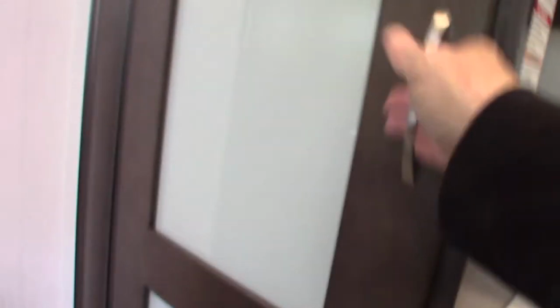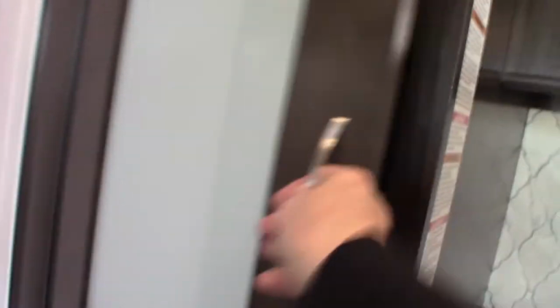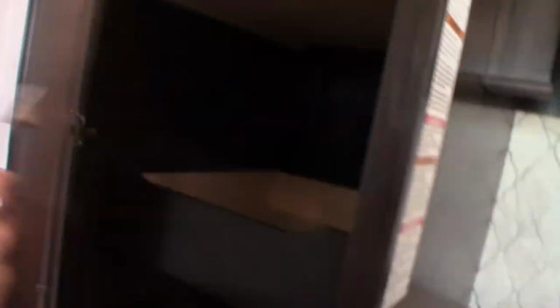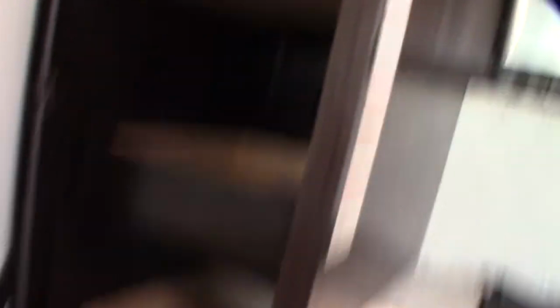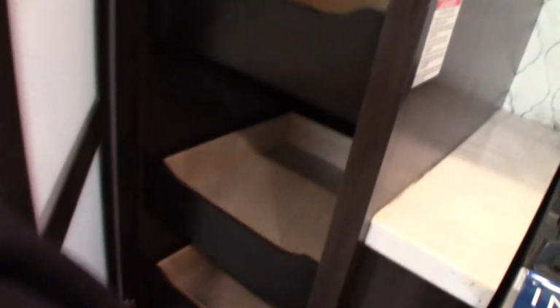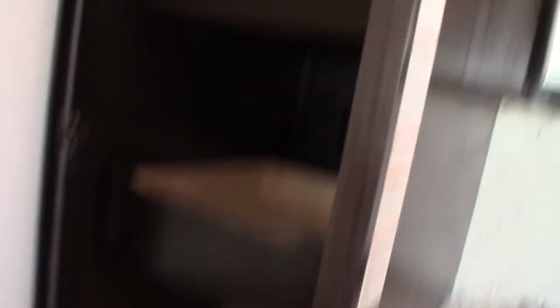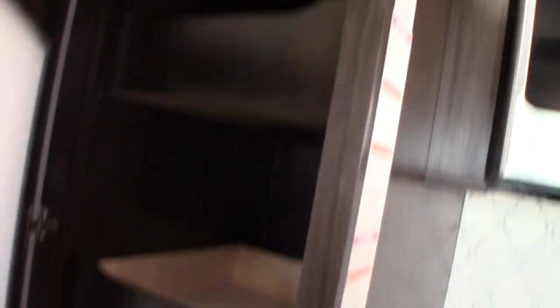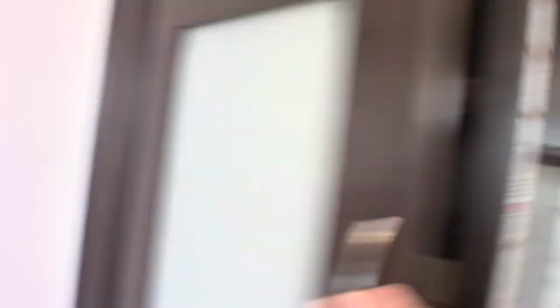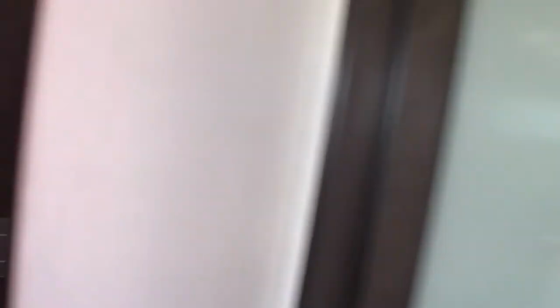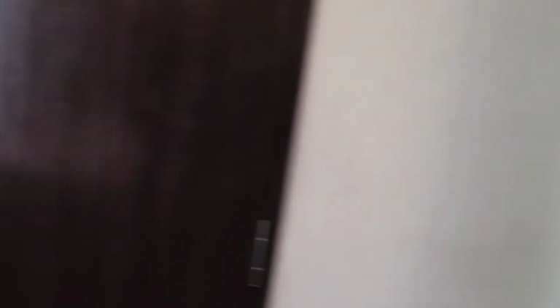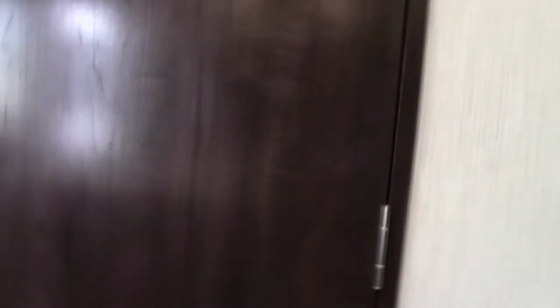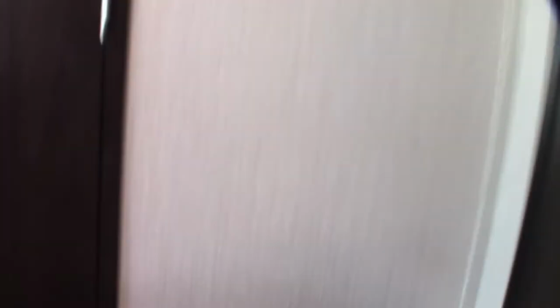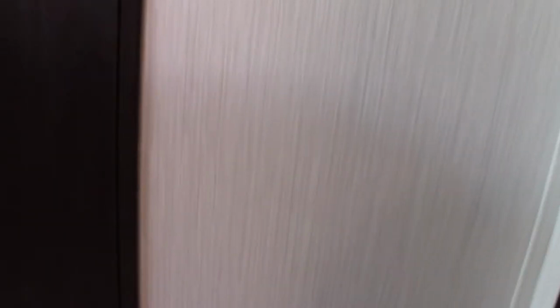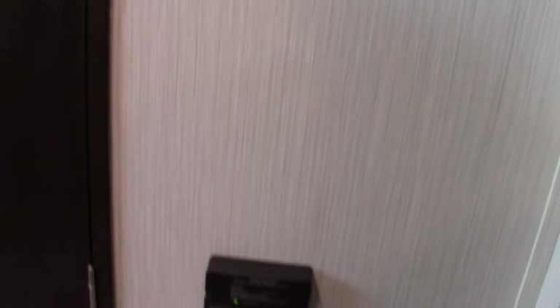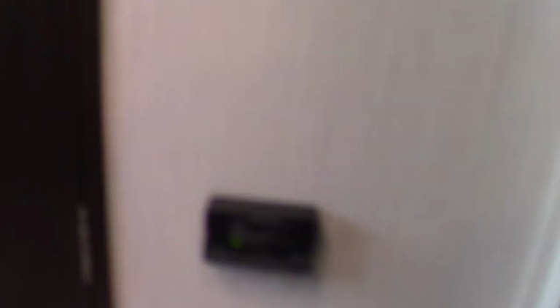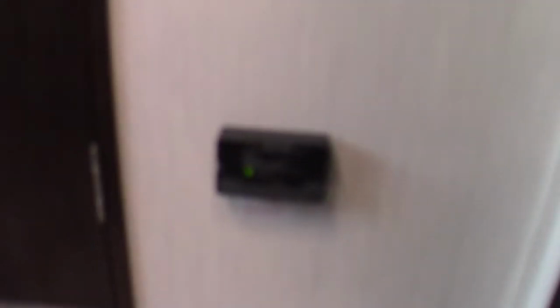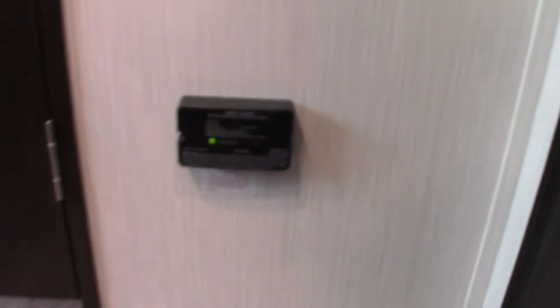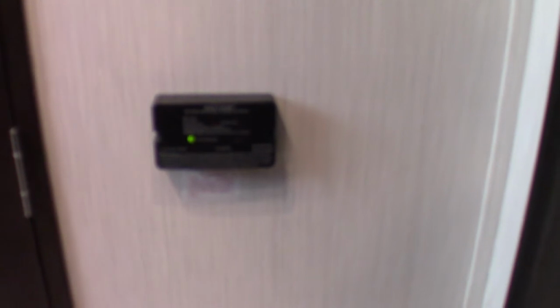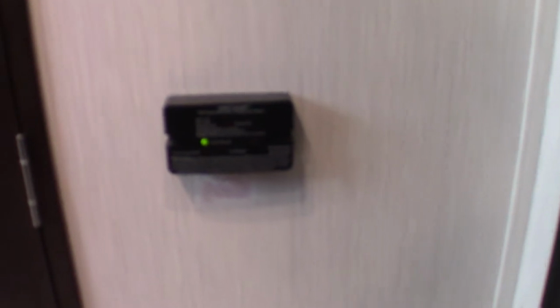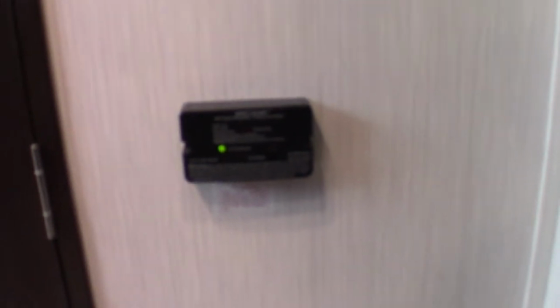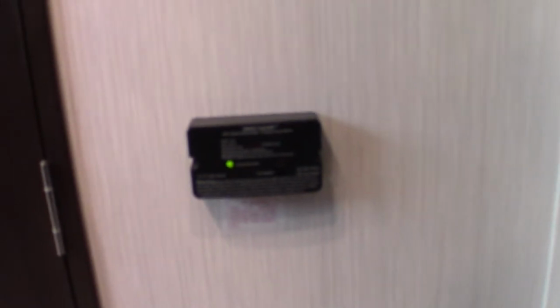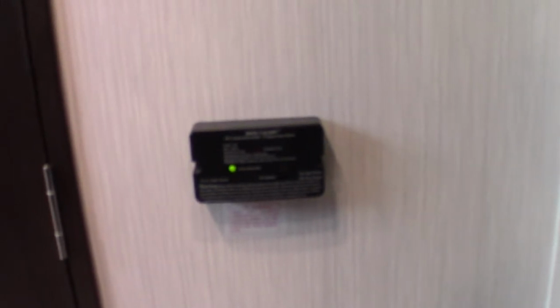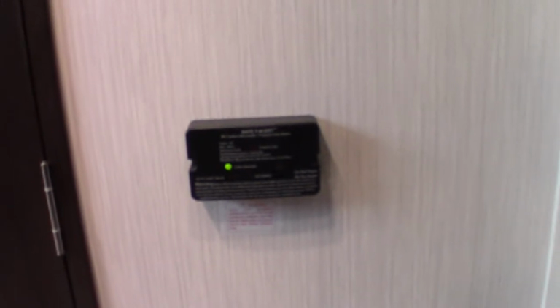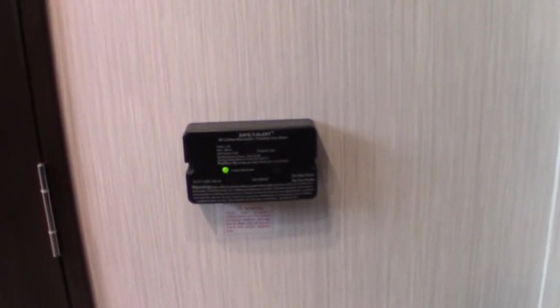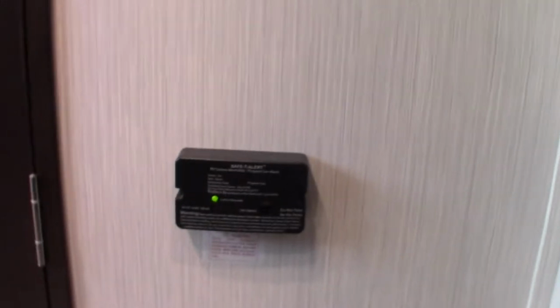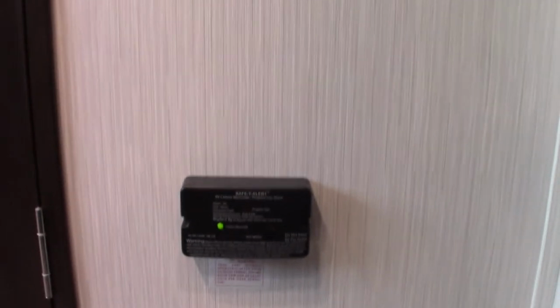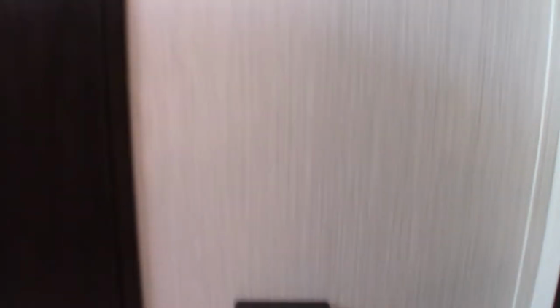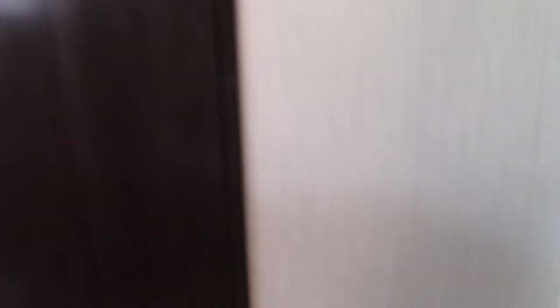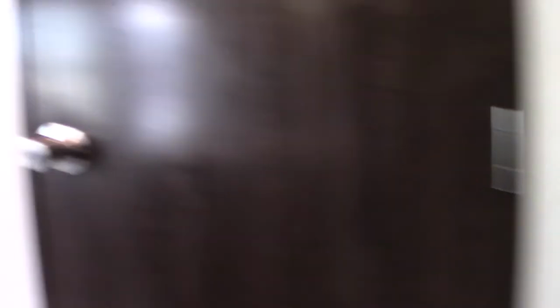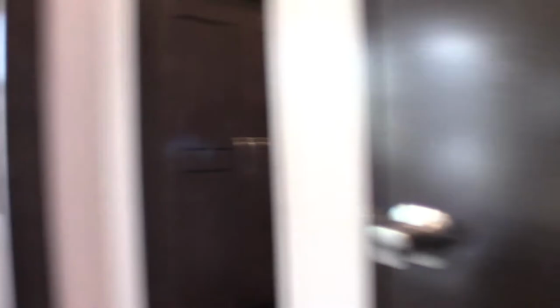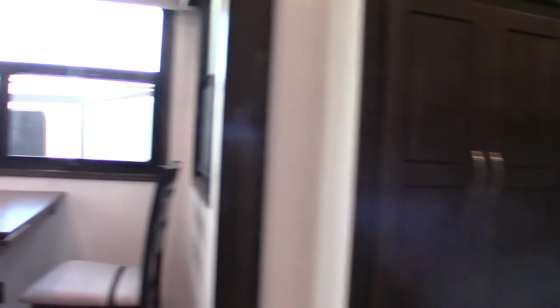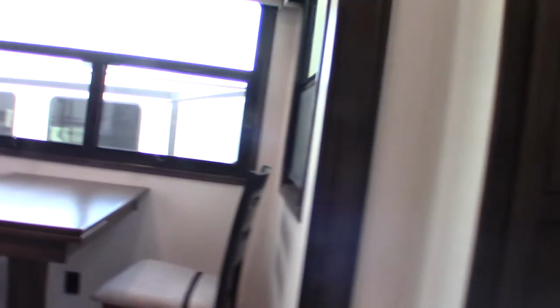There's a pantry here with all pull-out drawers, which are really convenient. This is your carbon monoxide/LP gas detector — it should always be green like it is. If it's not, get it serviced because it's obviously a very important thing.